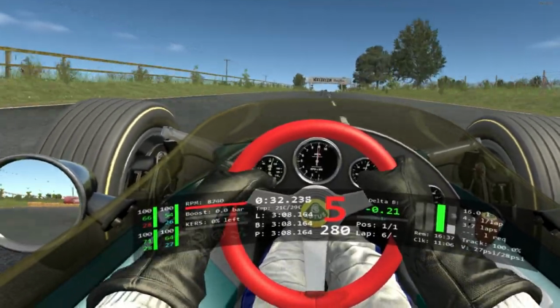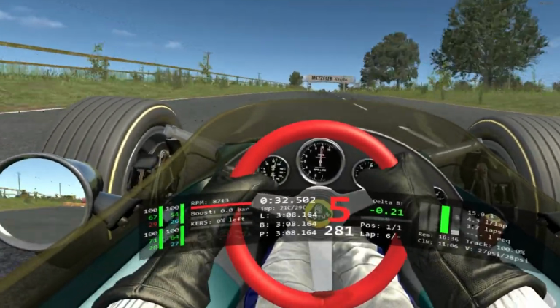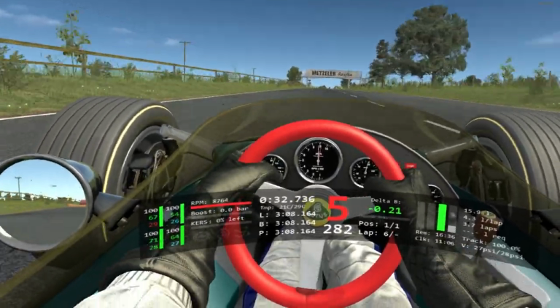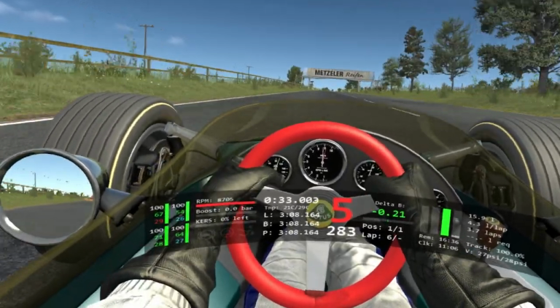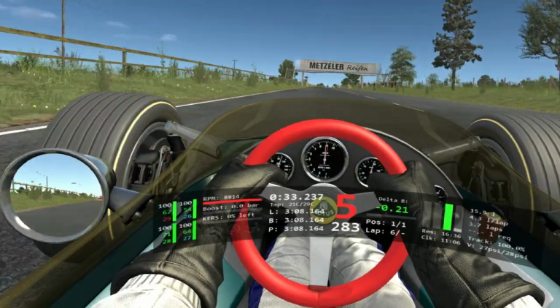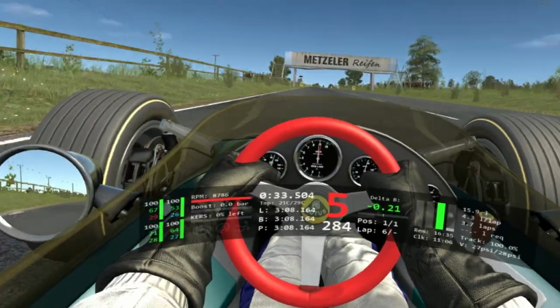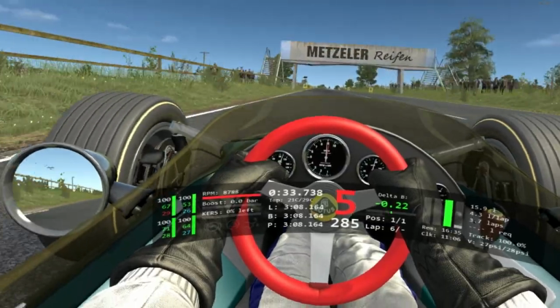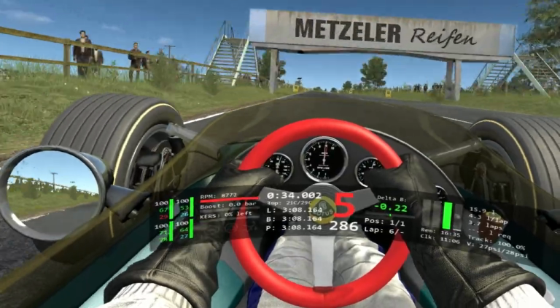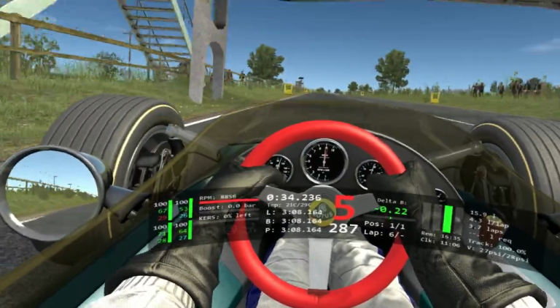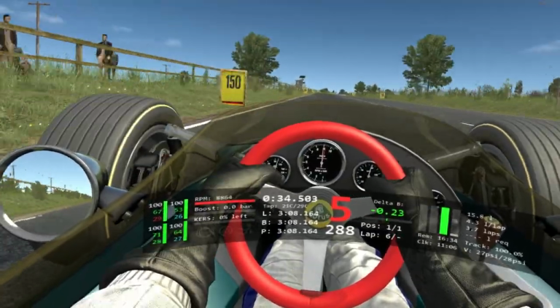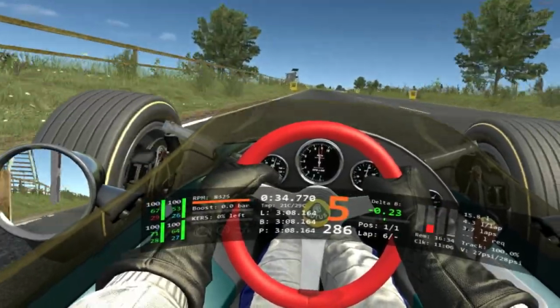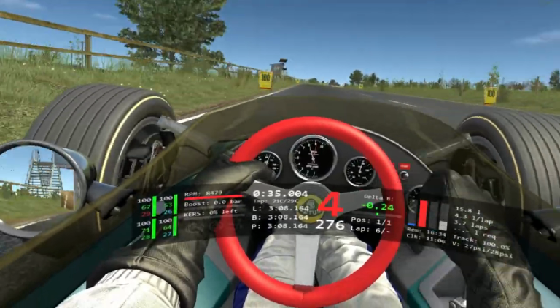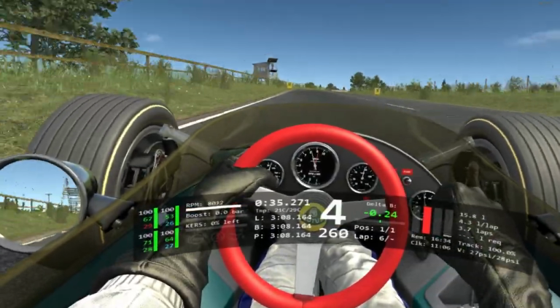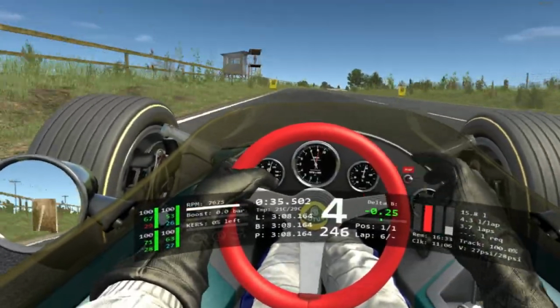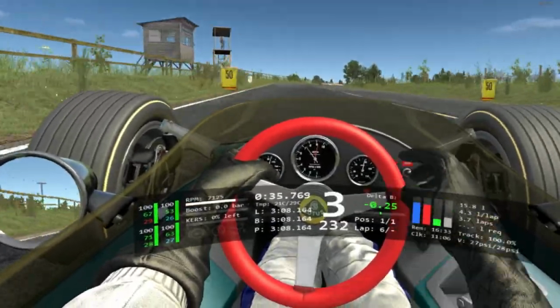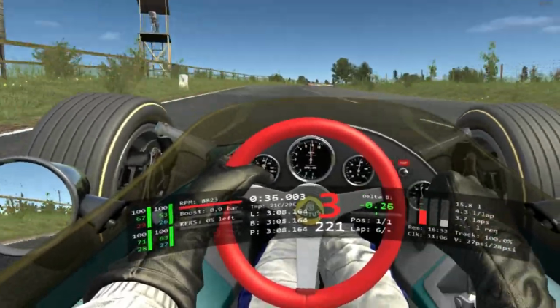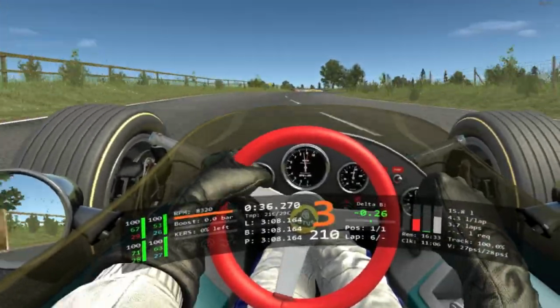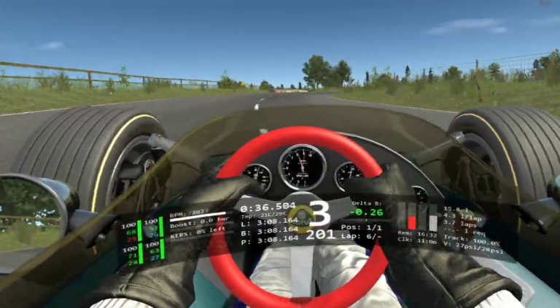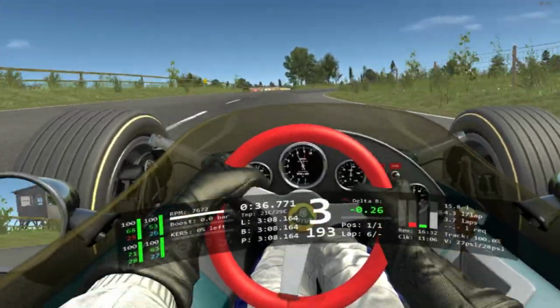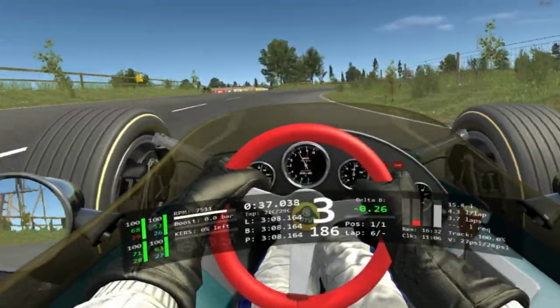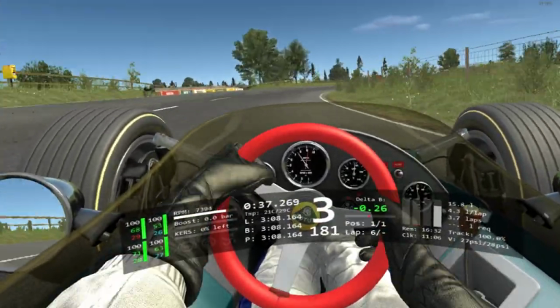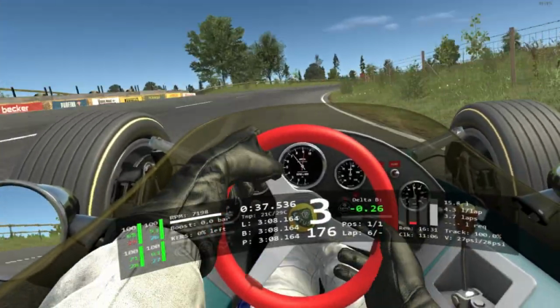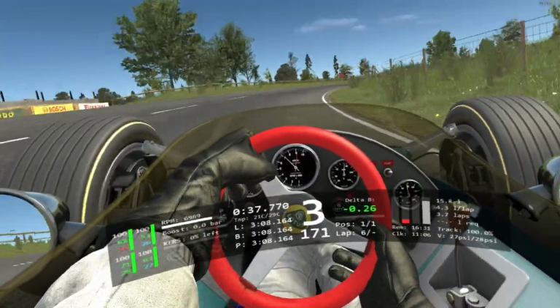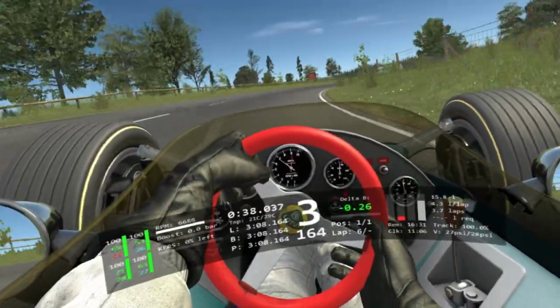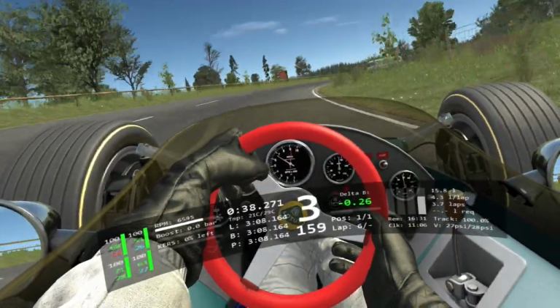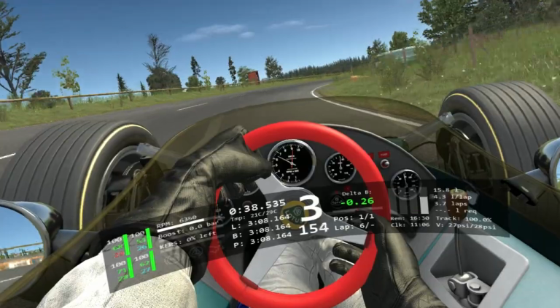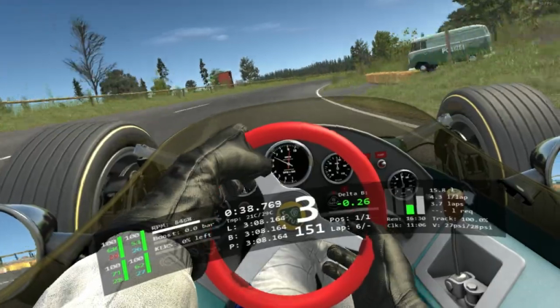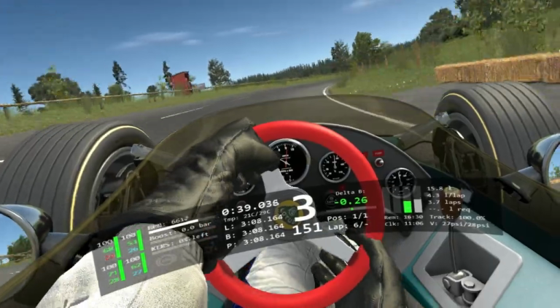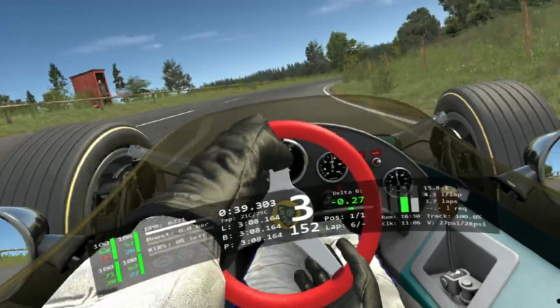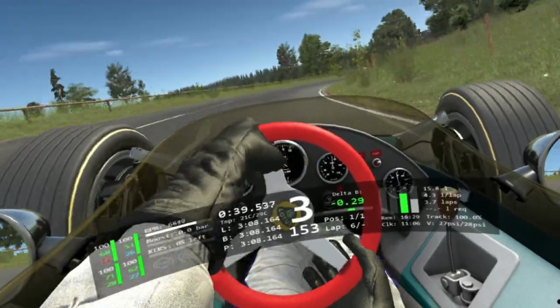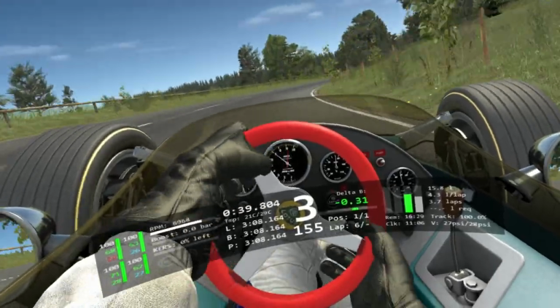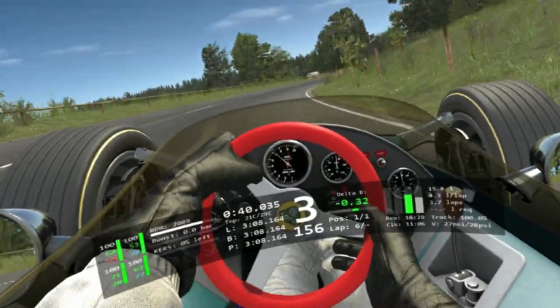Braking between the first and second boards here, down into third, coming off and trail braking, getting all the way down to where this road is, picking up the throttle when you get to these bushes.